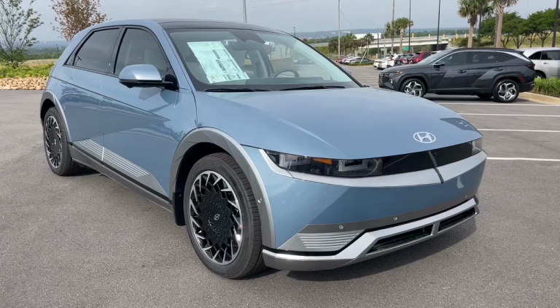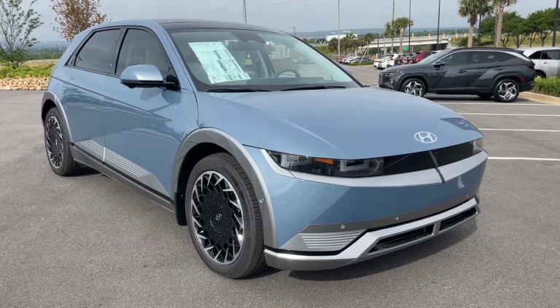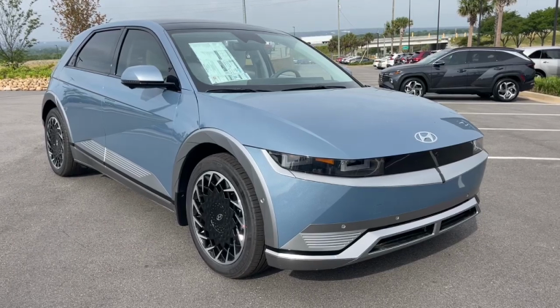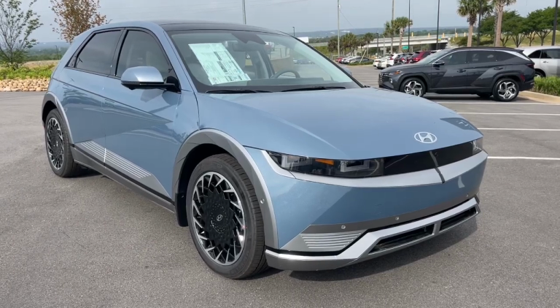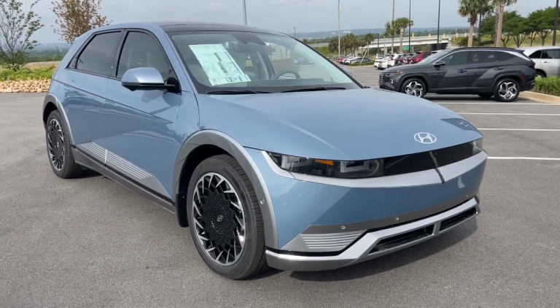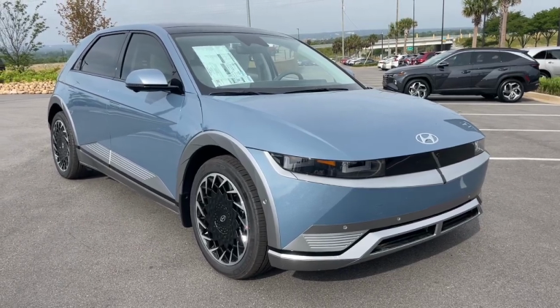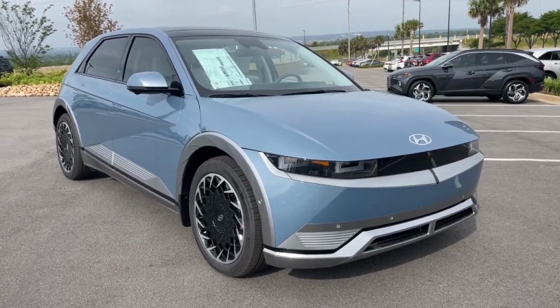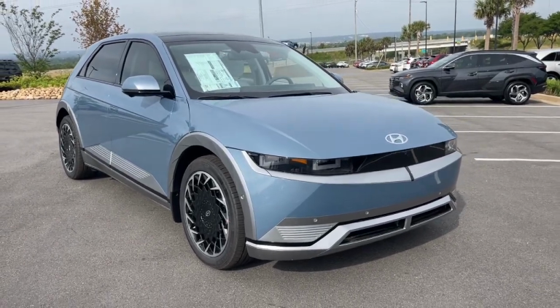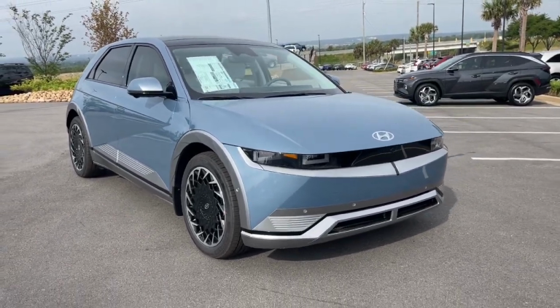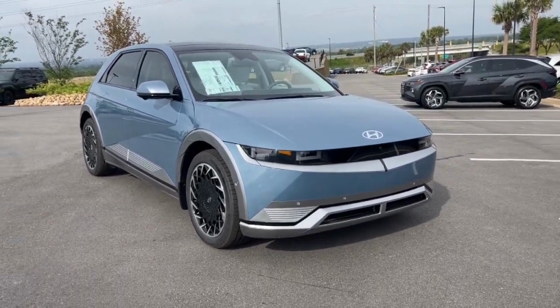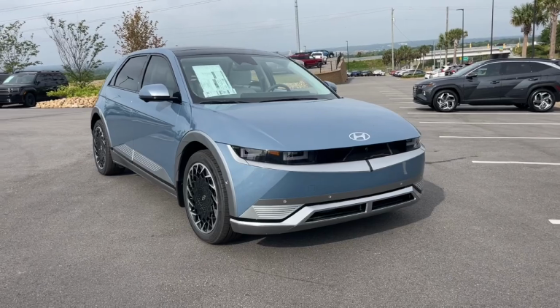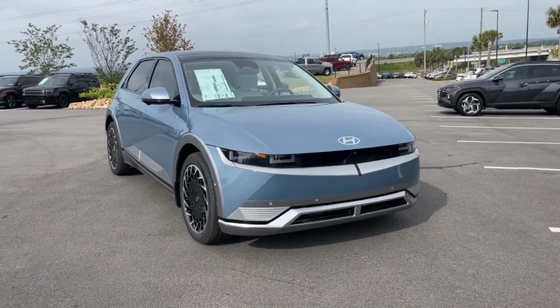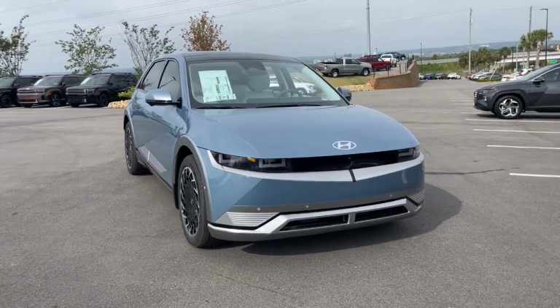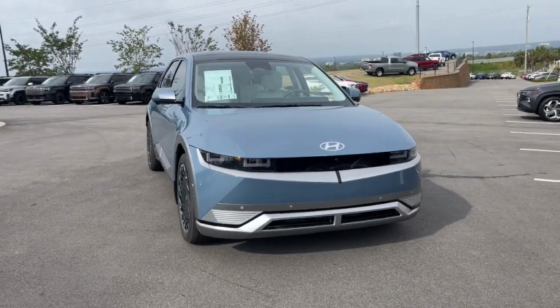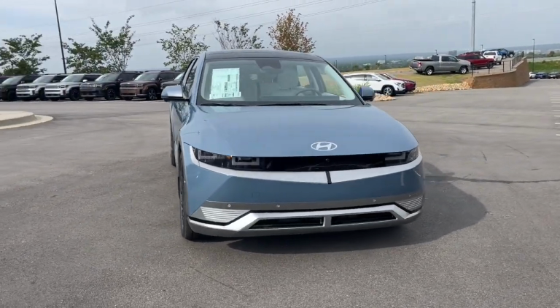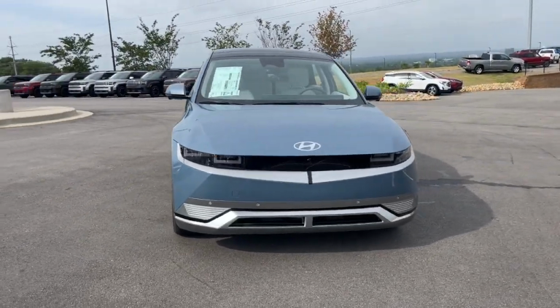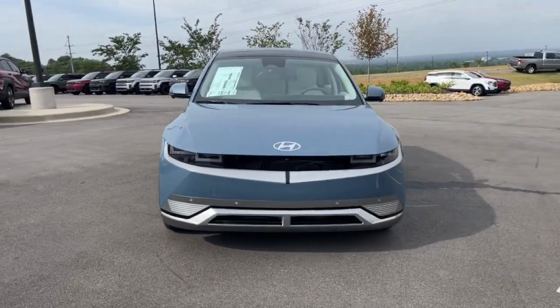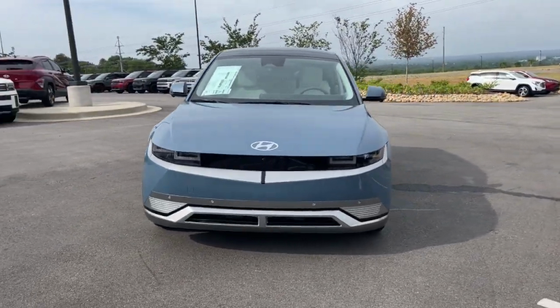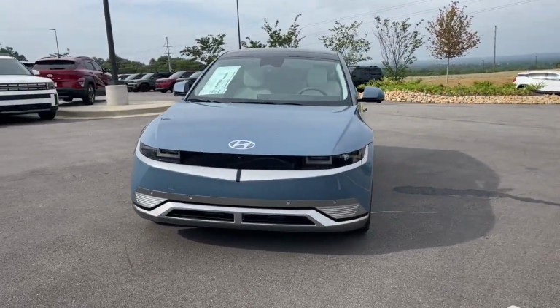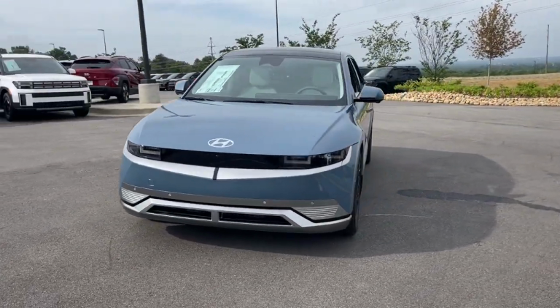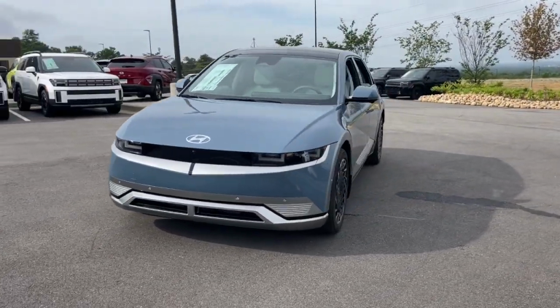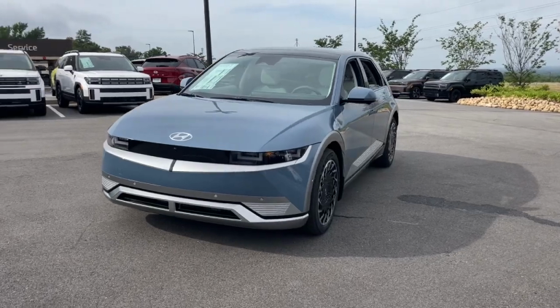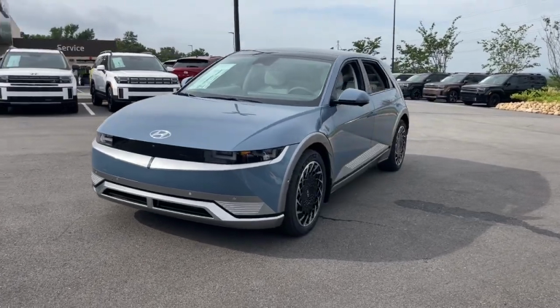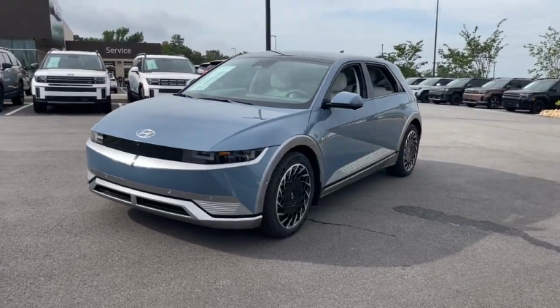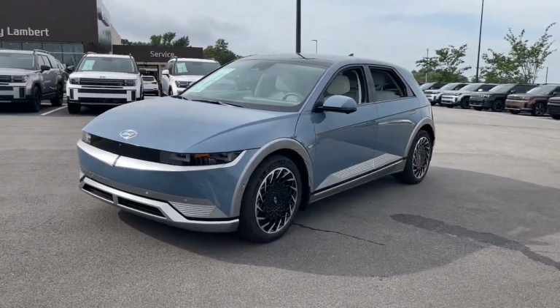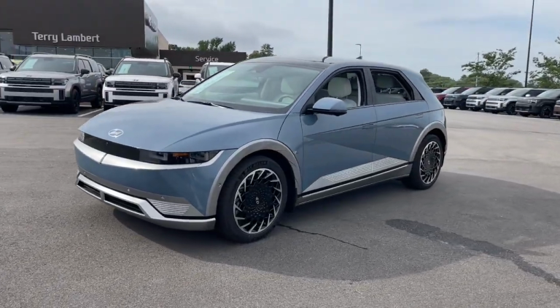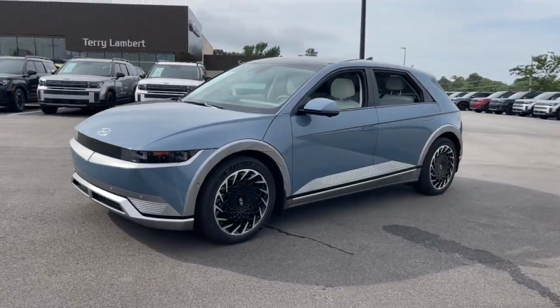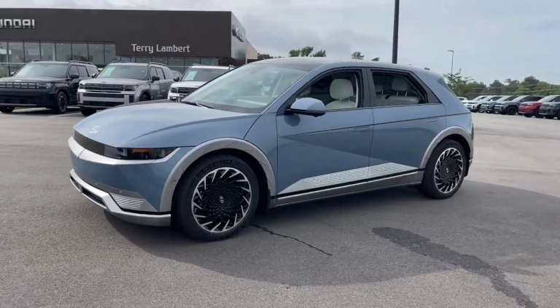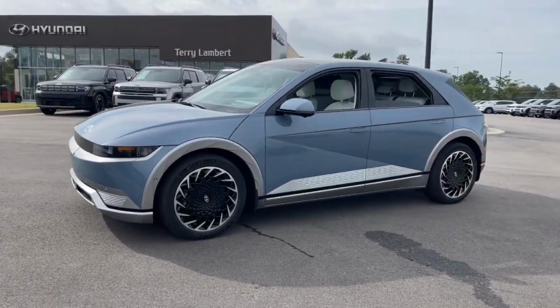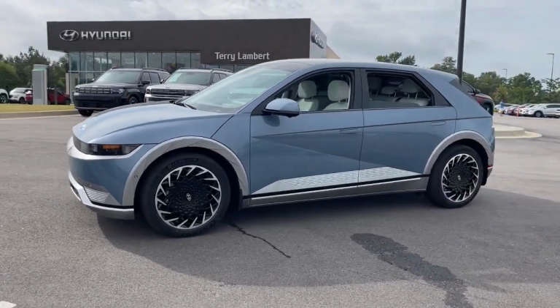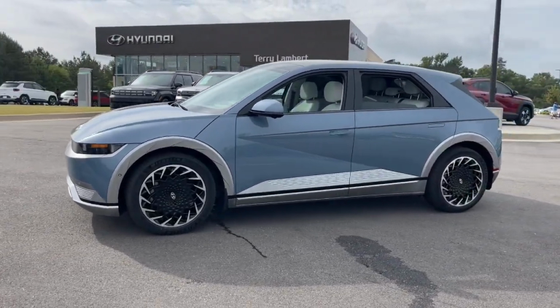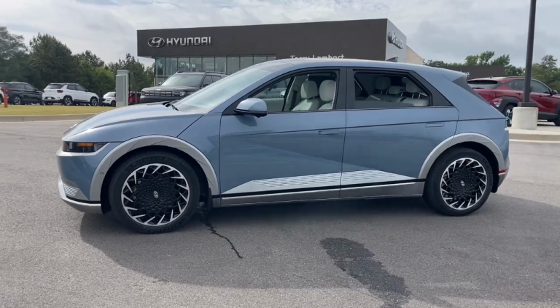You just found the 2024 Hyundai Ioniq 5. Performance with panache — that's what this striking Ioniq 5 delivers. Silky smooth power, connected tech, and standout styling come together beautifully in this stunning EV.